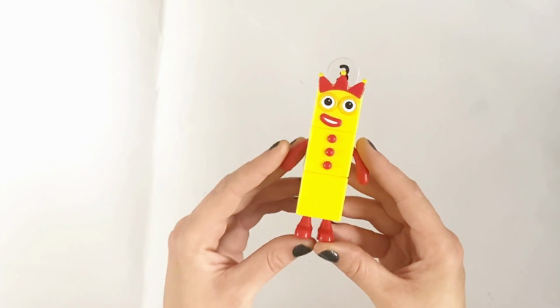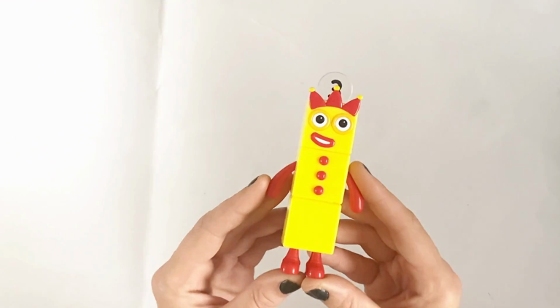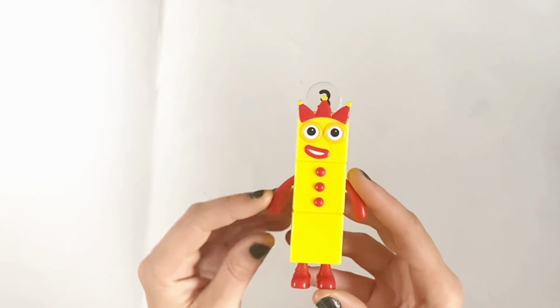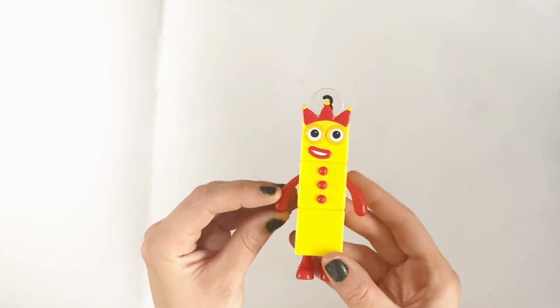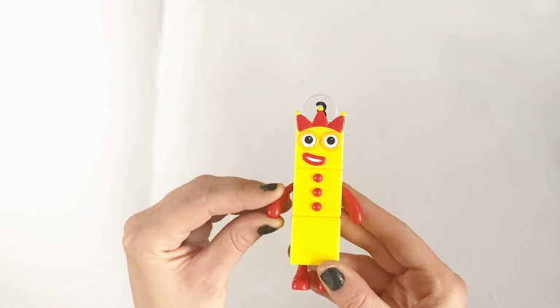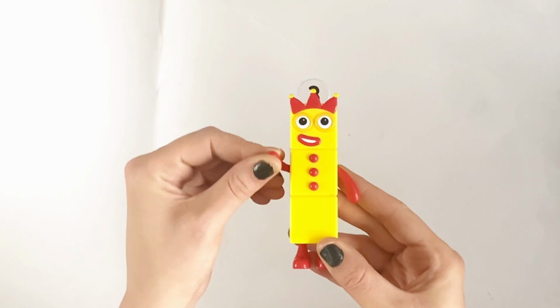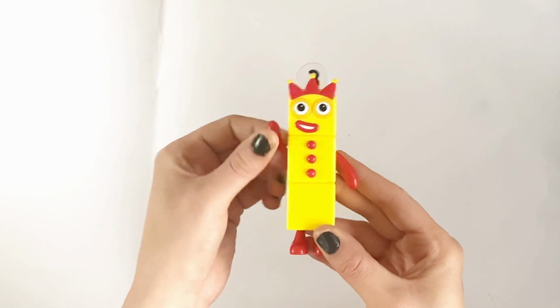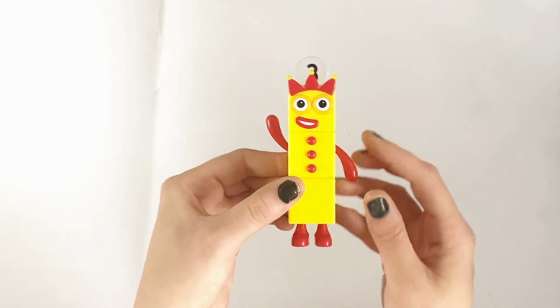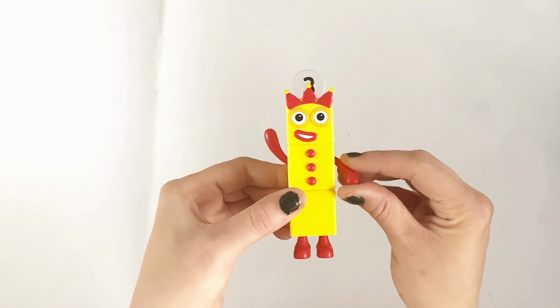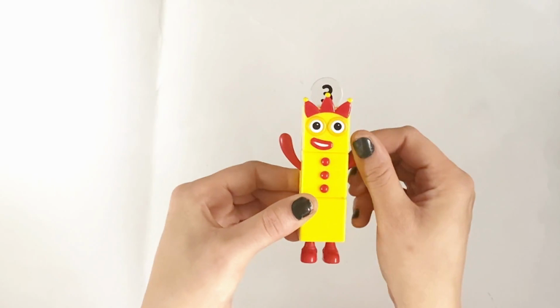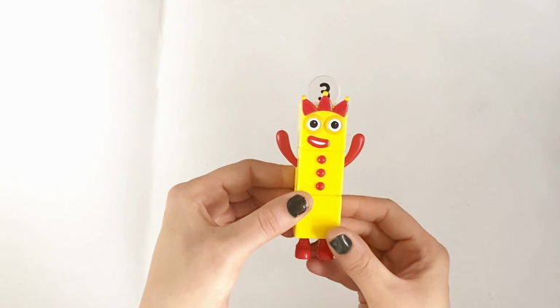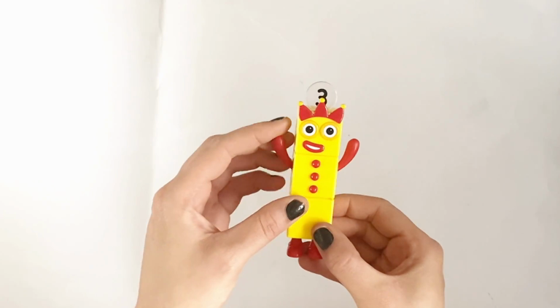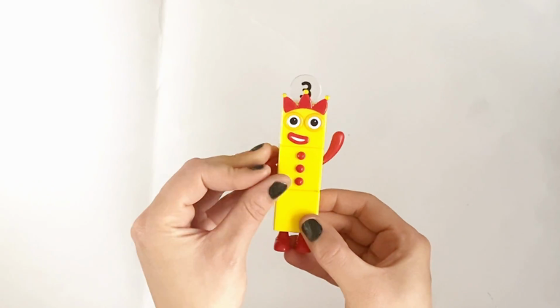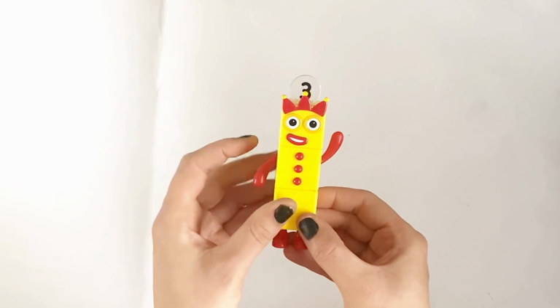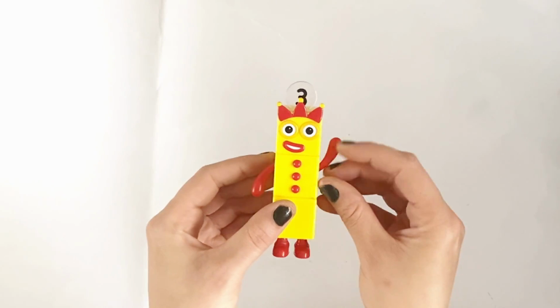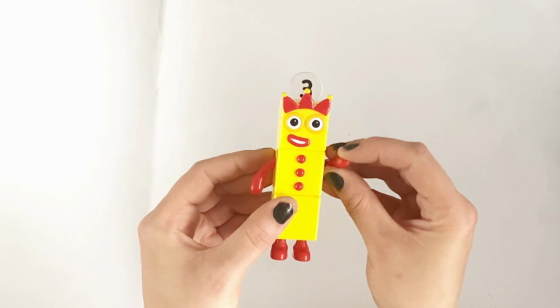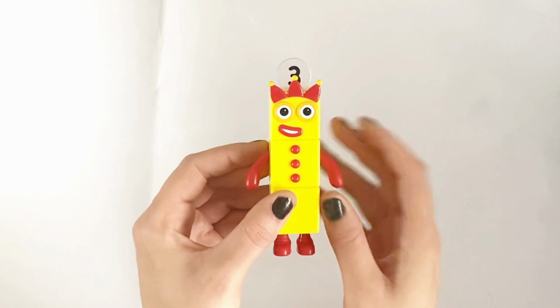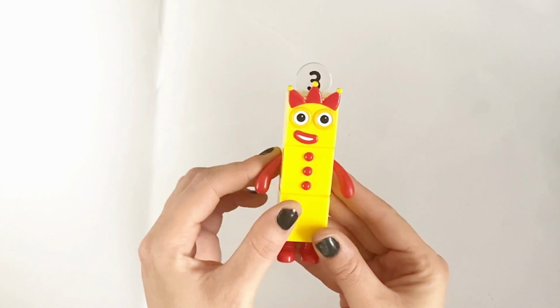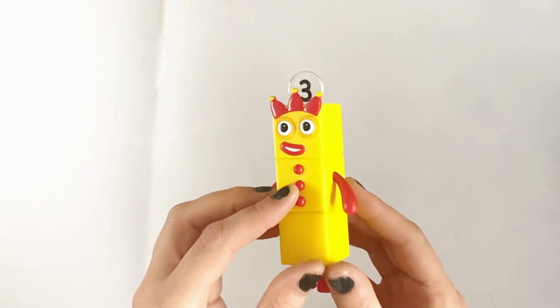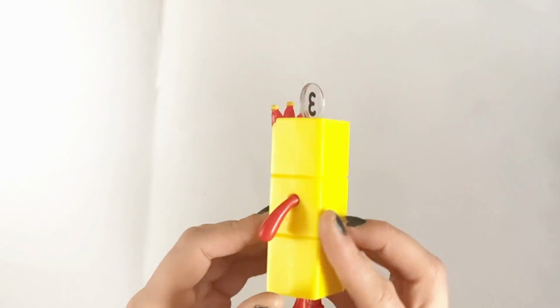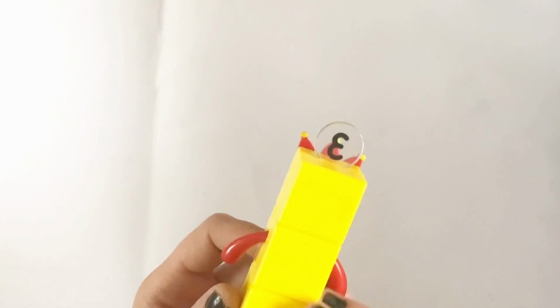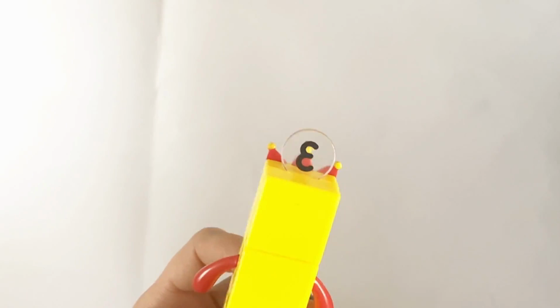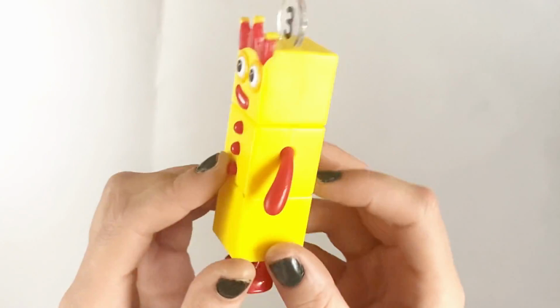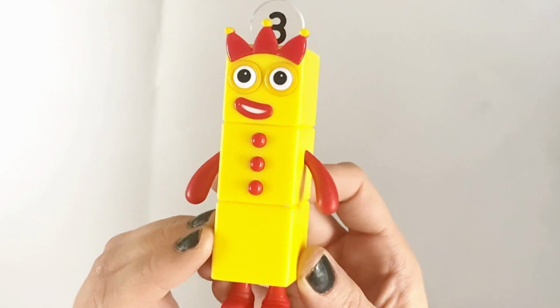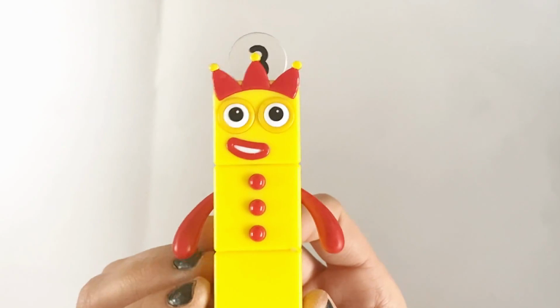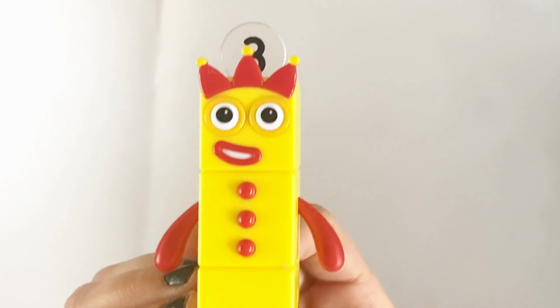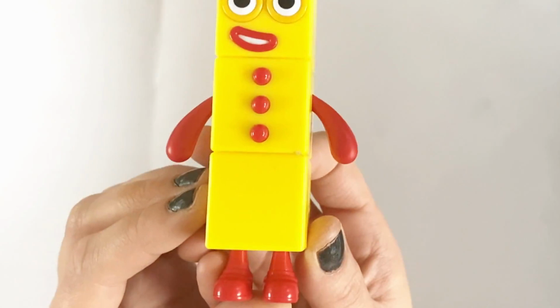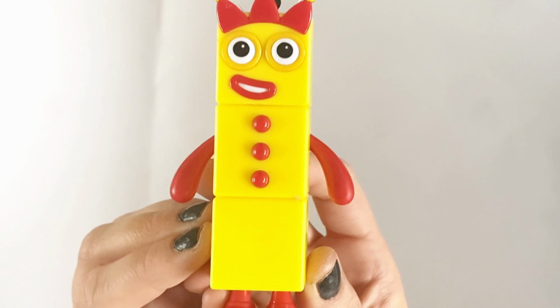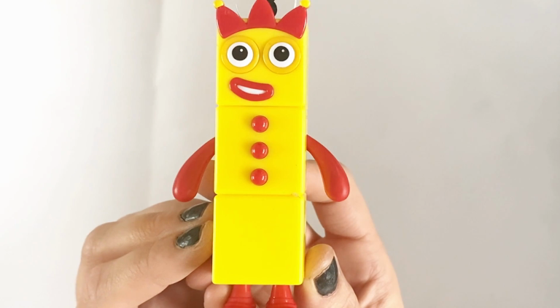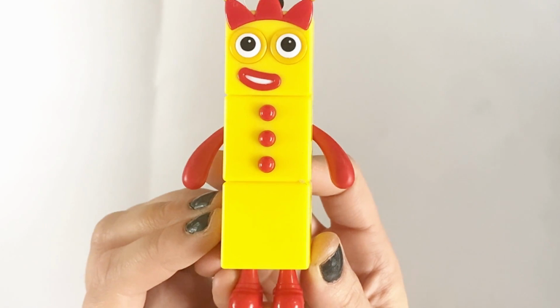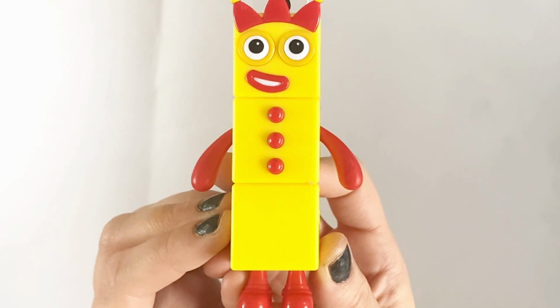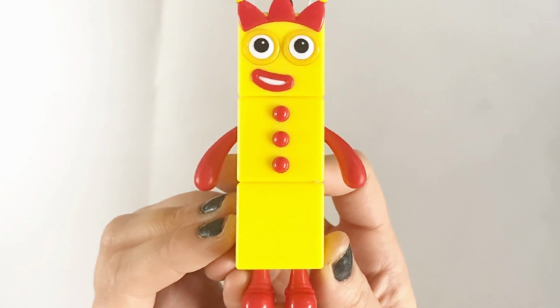Next is NumberBlock 3. NumberBlock 3 is complete with her crown and 3 juggling boards. And her arms also move.